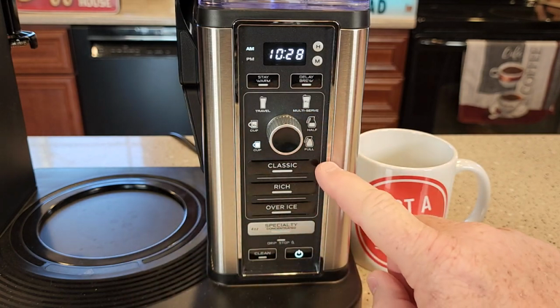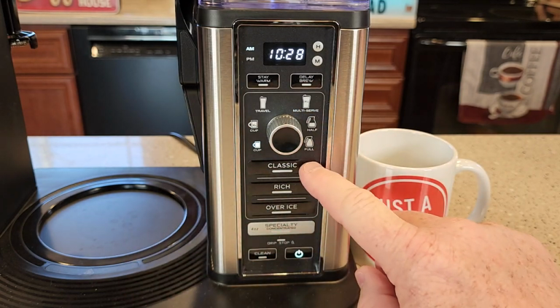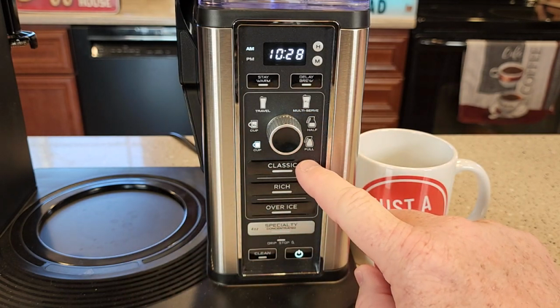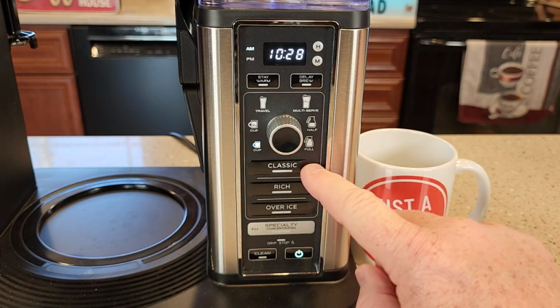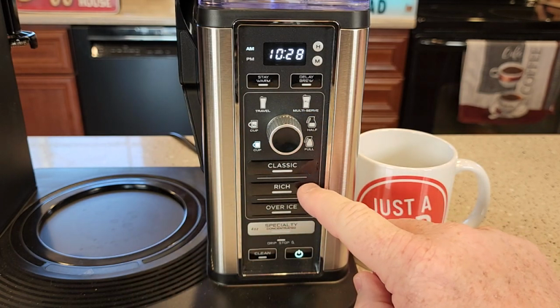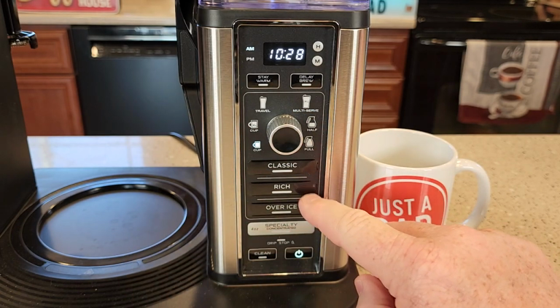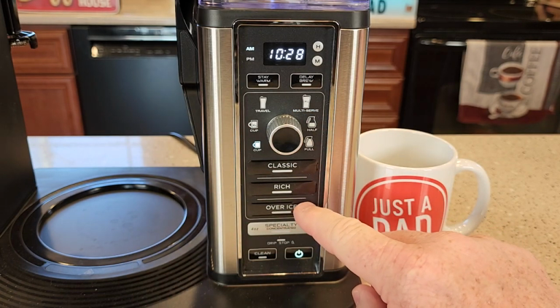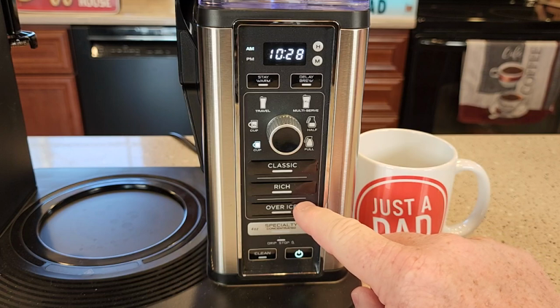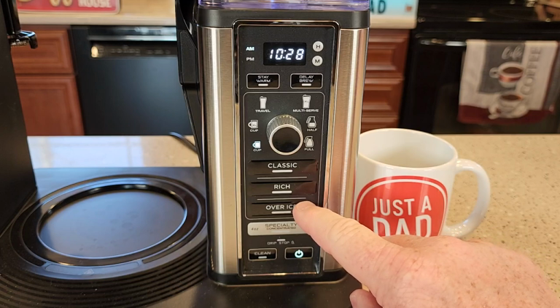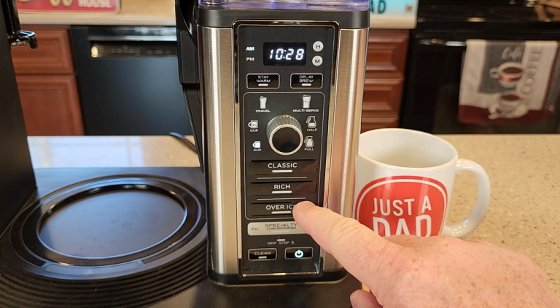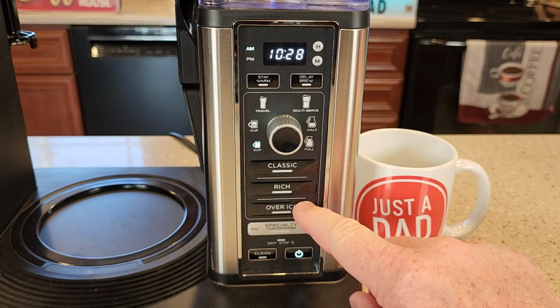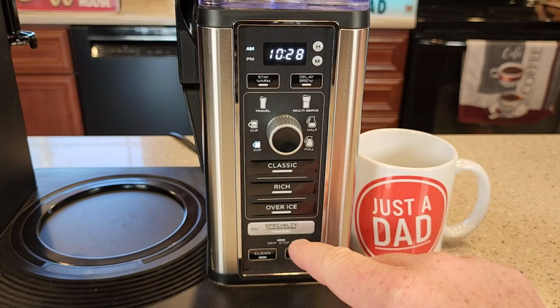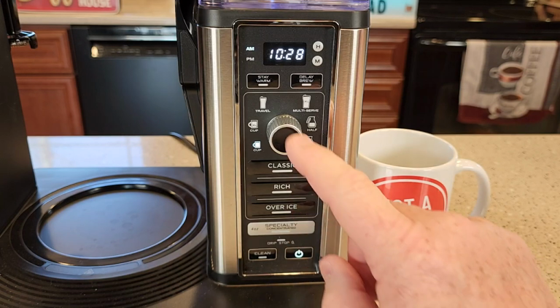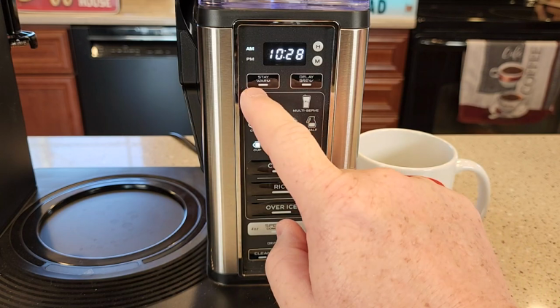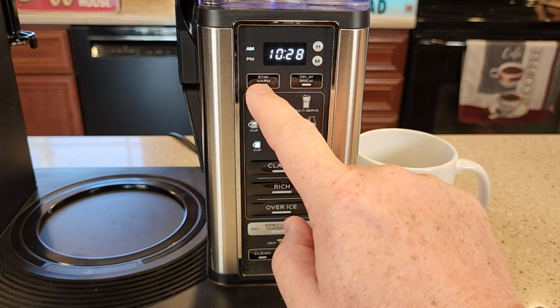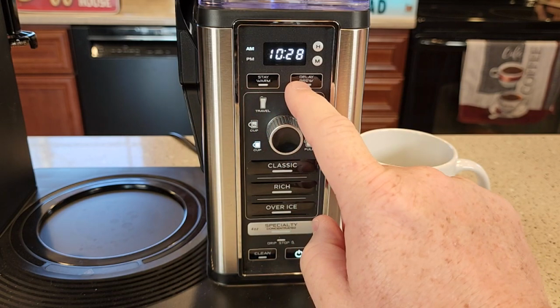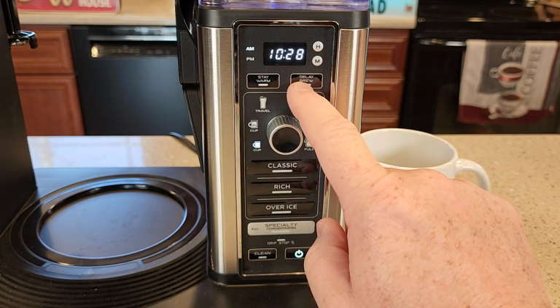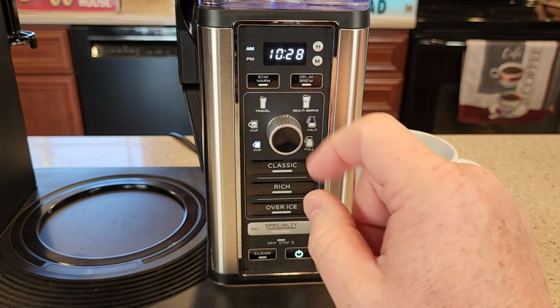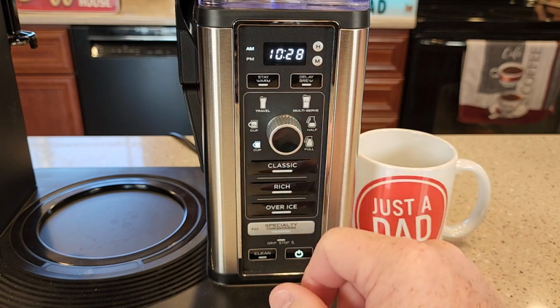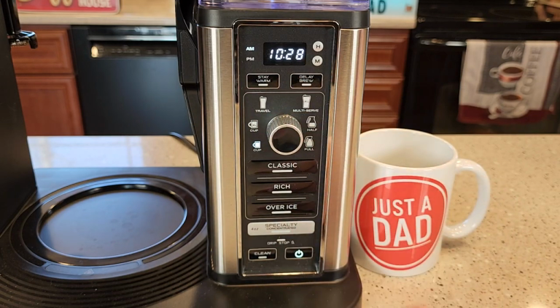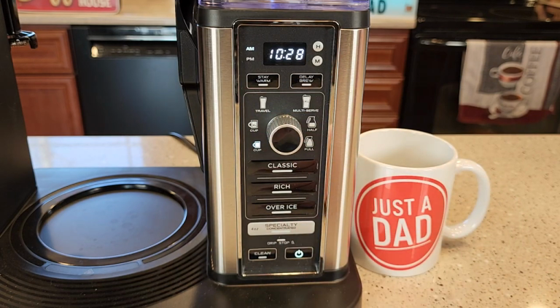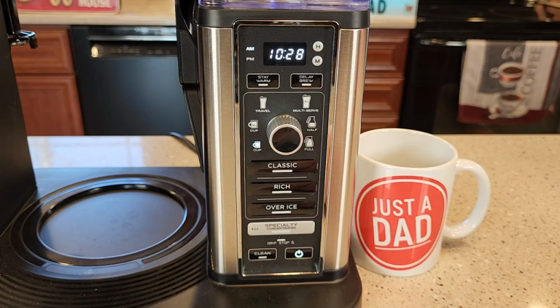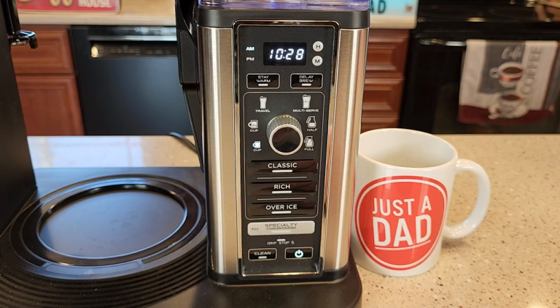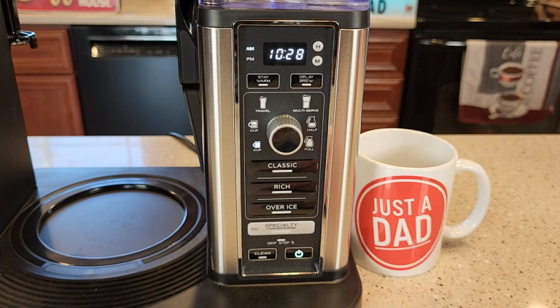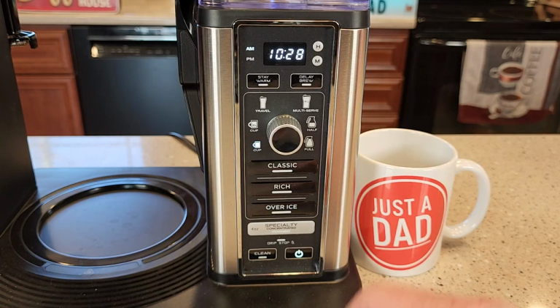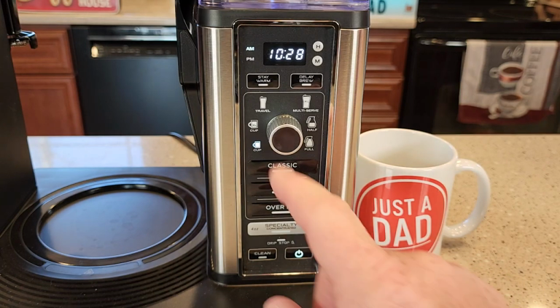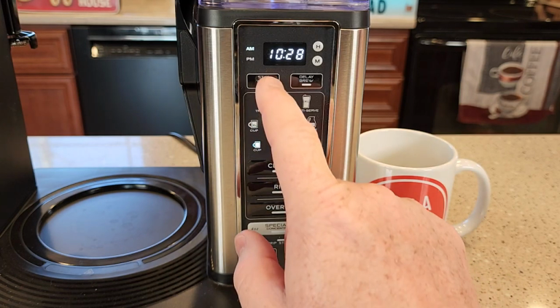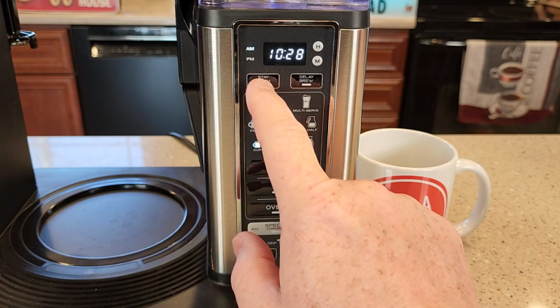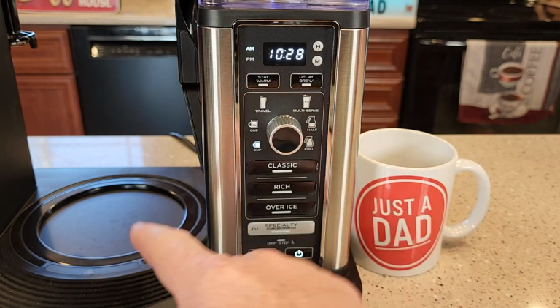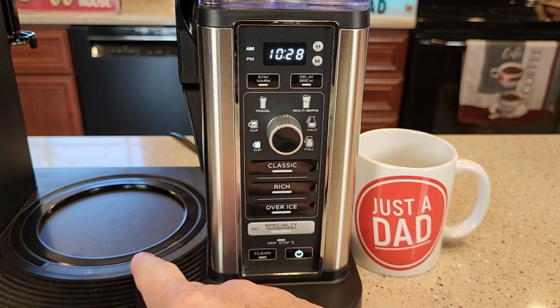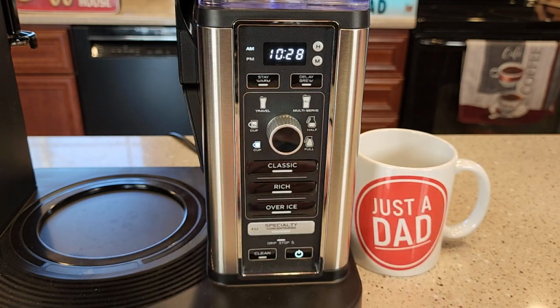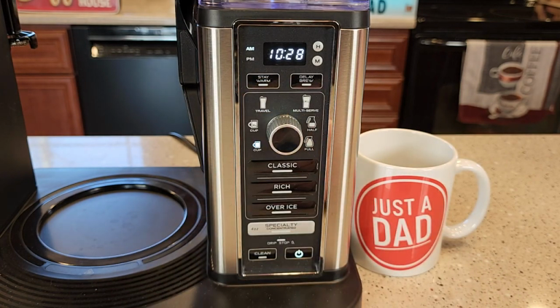You can do a classic brew, a rich brew, and an over-ice brew. You can also do a delay brew — you can have this brew your pot of coffee in the morning when you wake up, and you can turn the warming plate on and off.